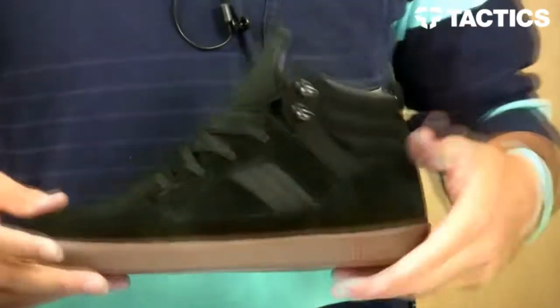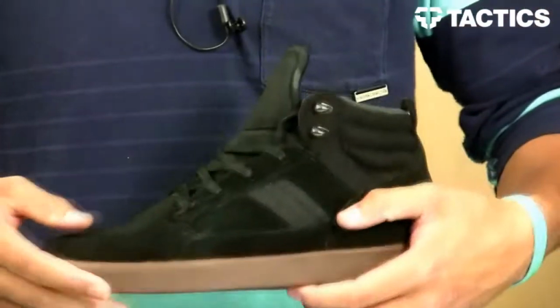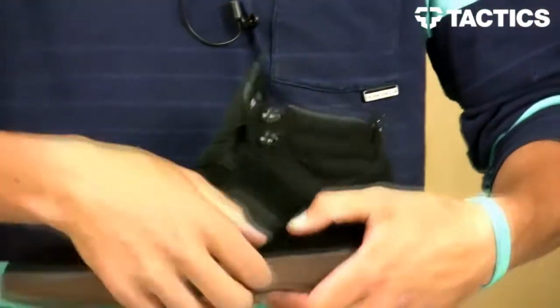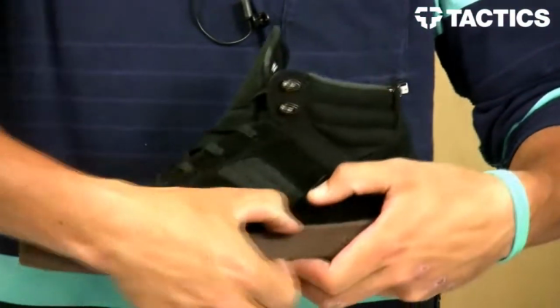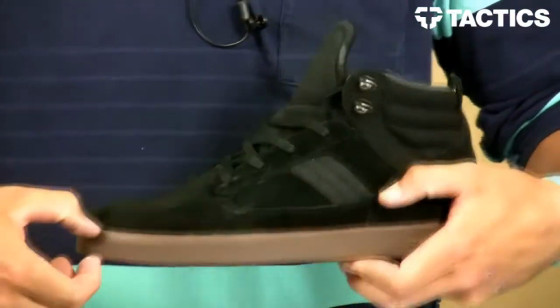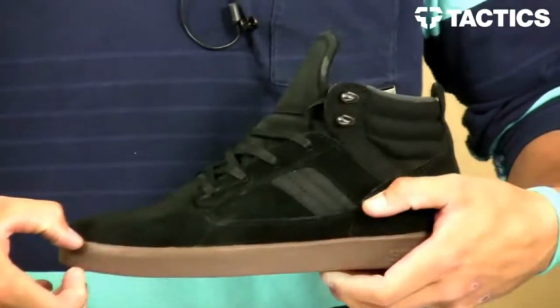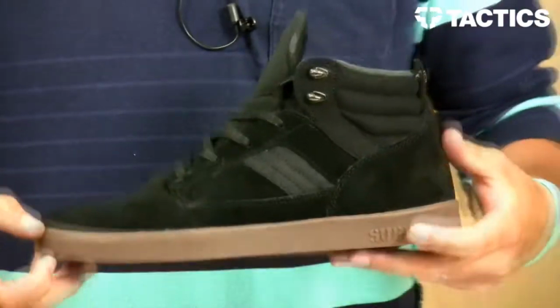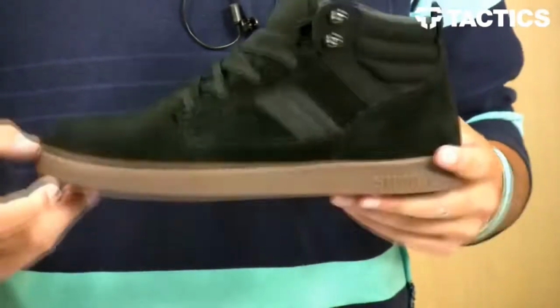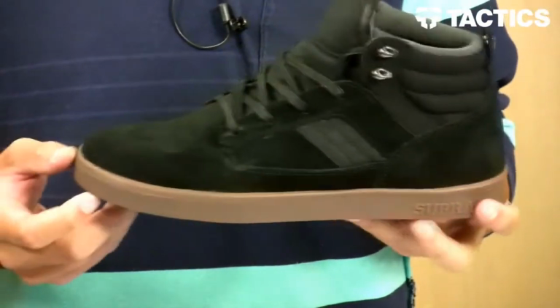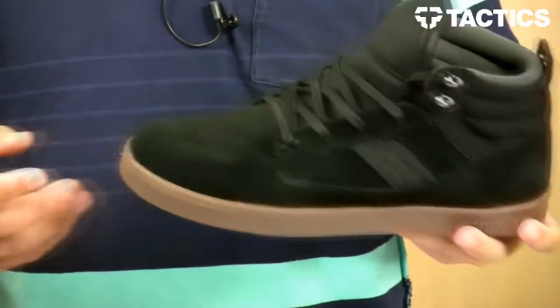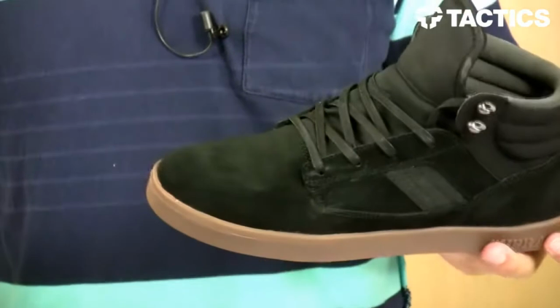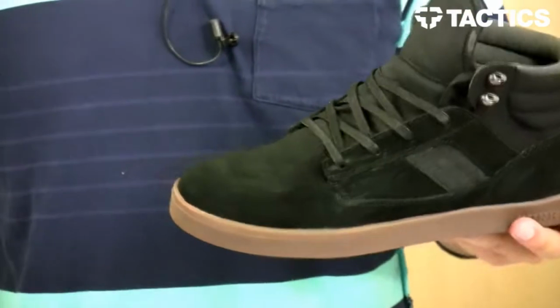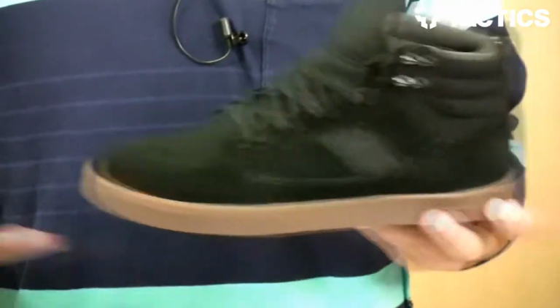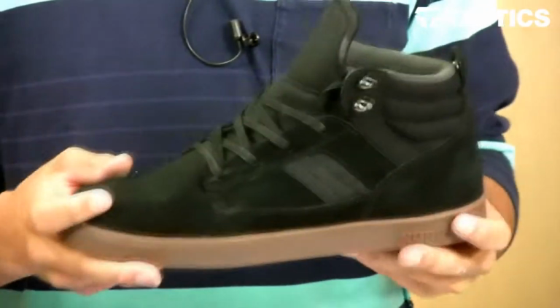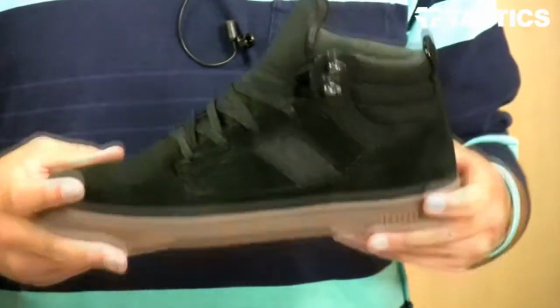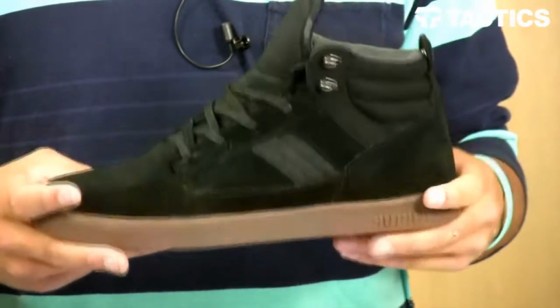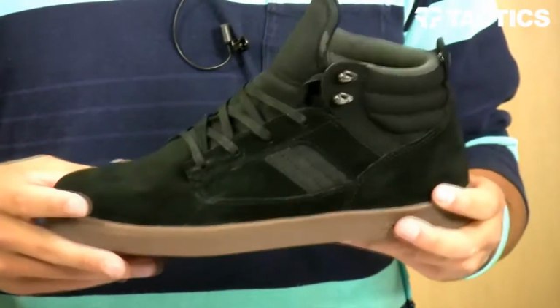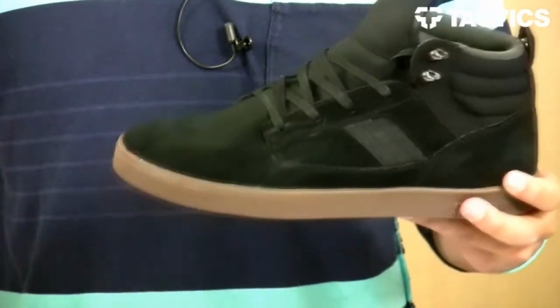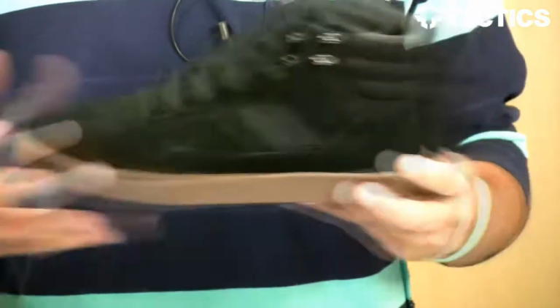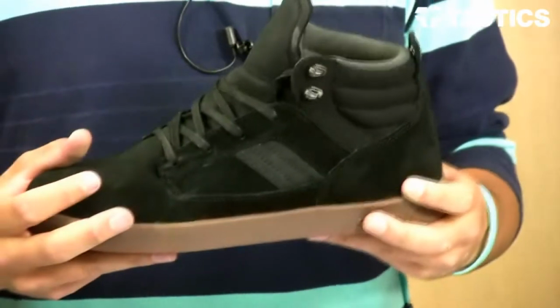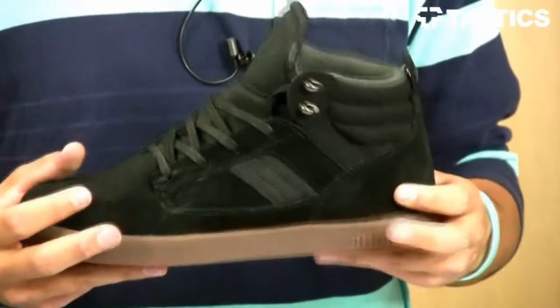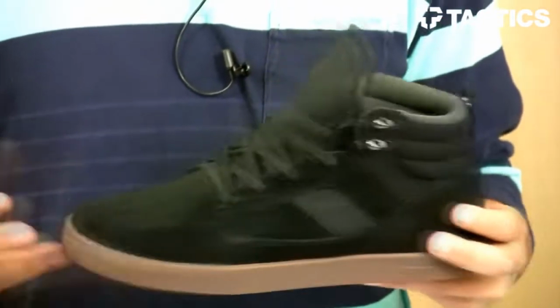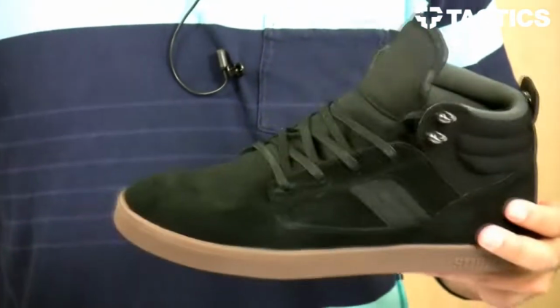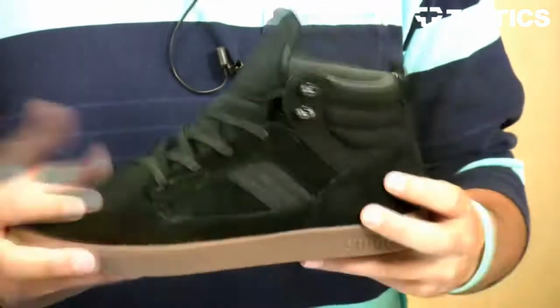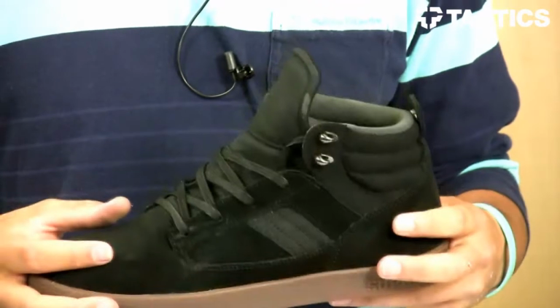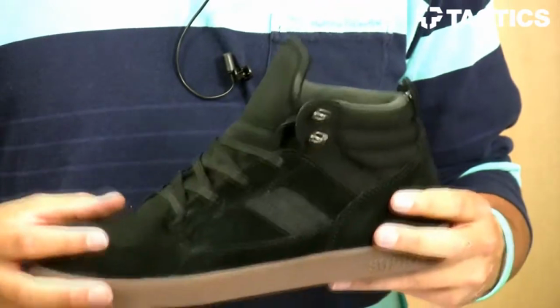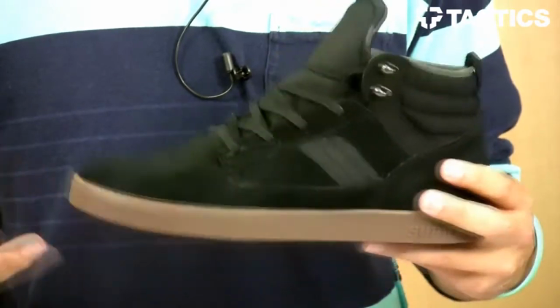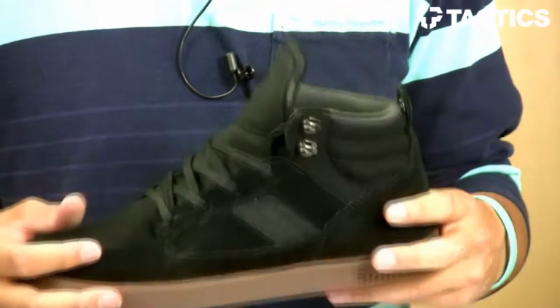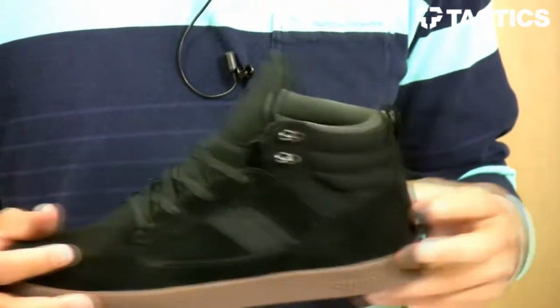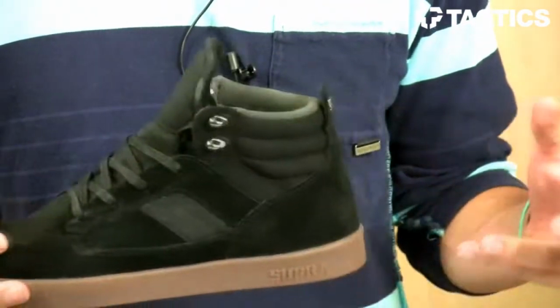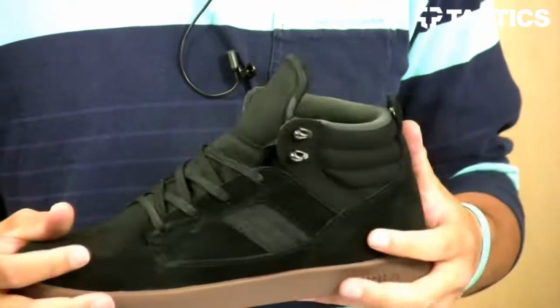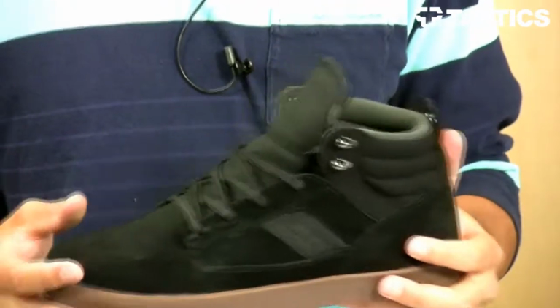Supra Foam Midsole is on the inside of the shoe, that's protecting your feet, providing great board feel, optimal shoe flex, and it's impact resistant to protect your feet so you're not getting any heel bruises.